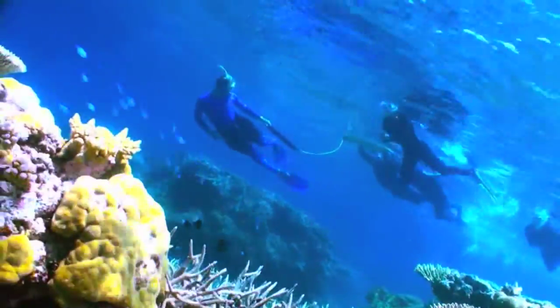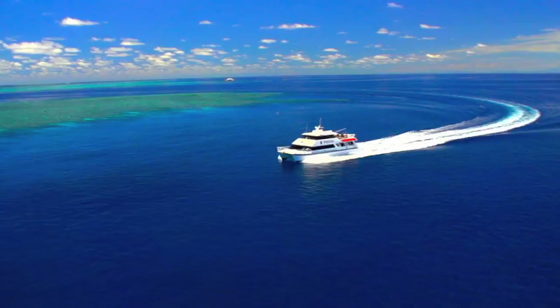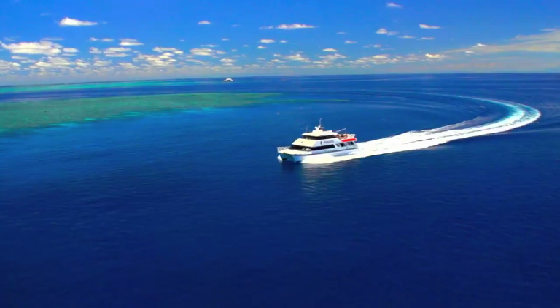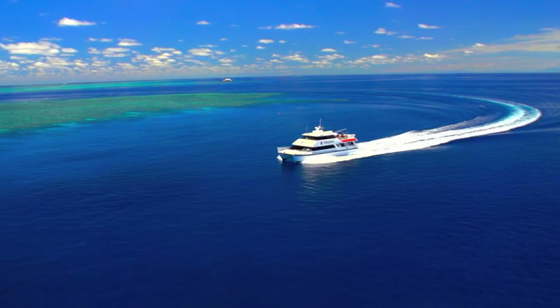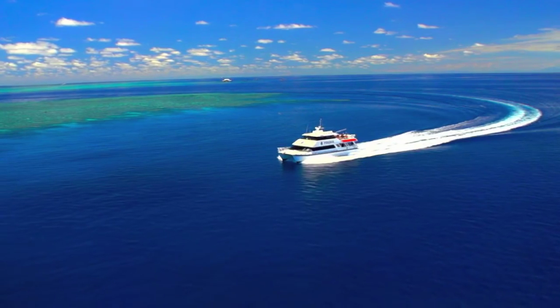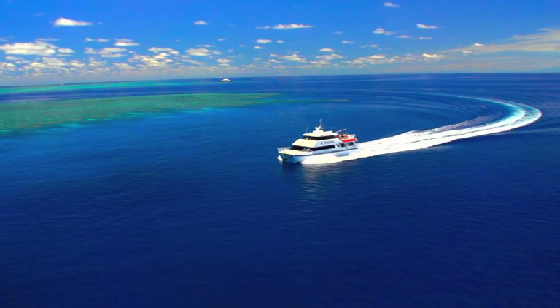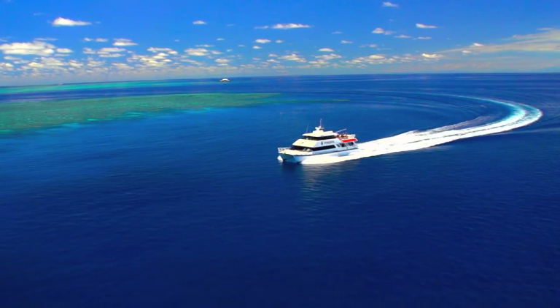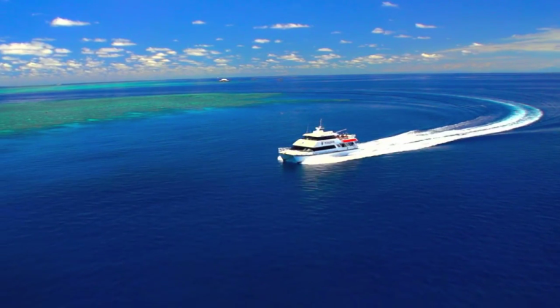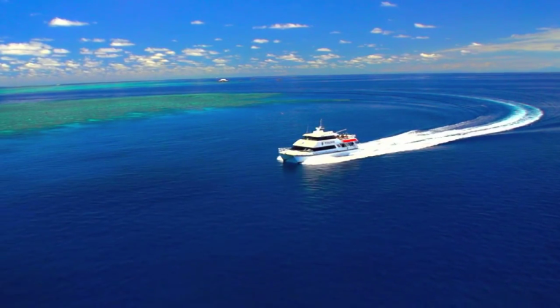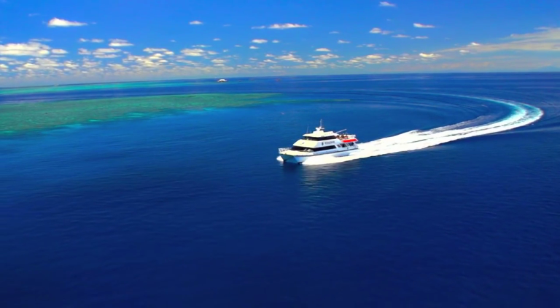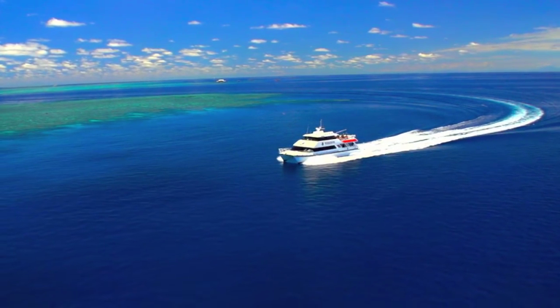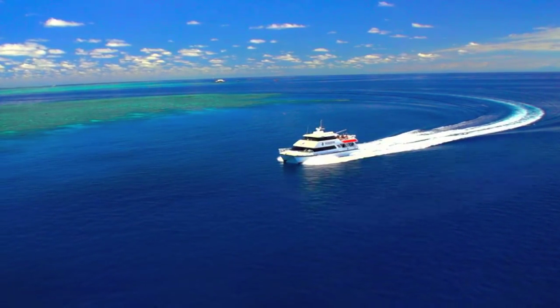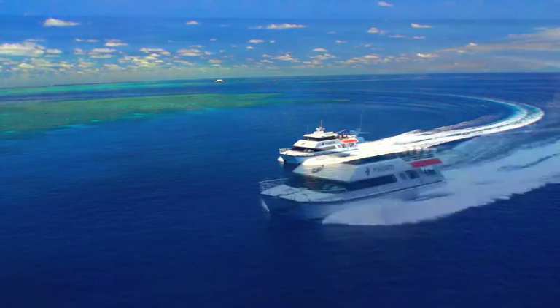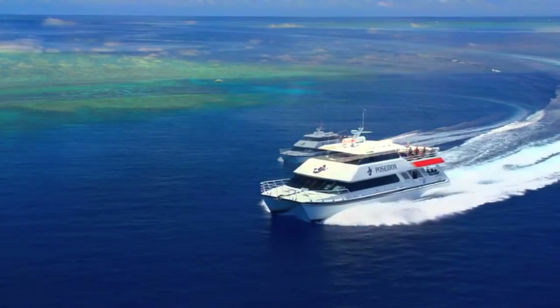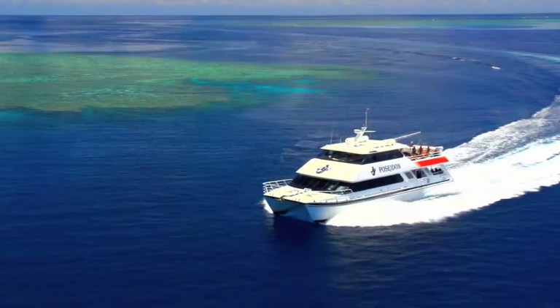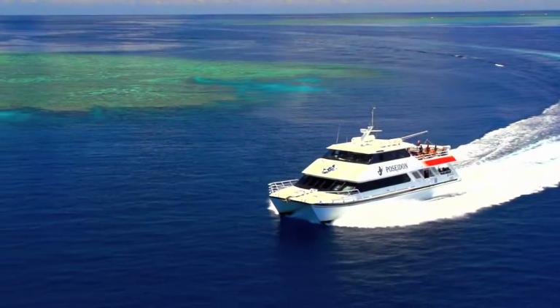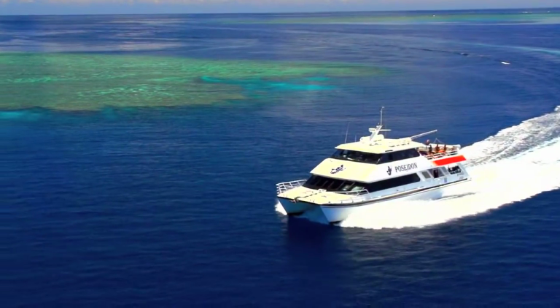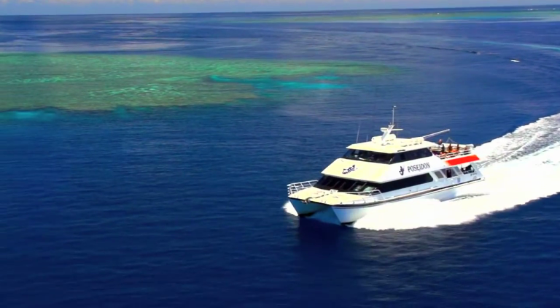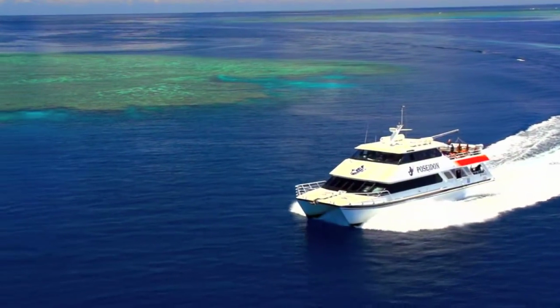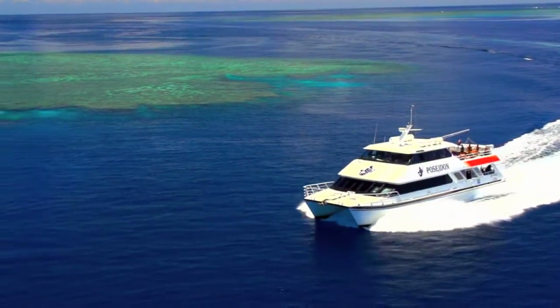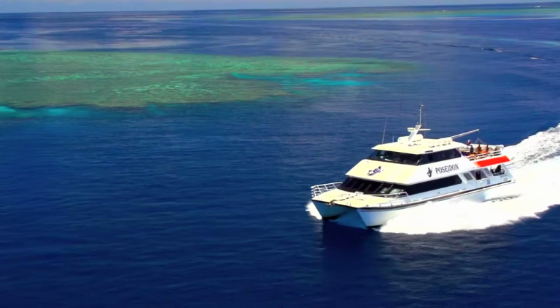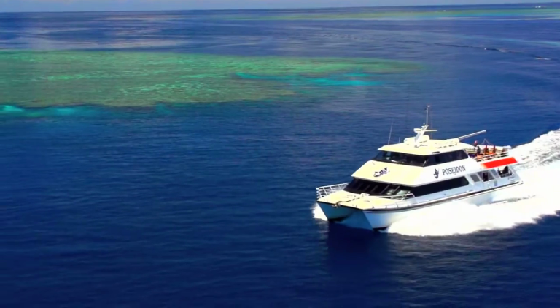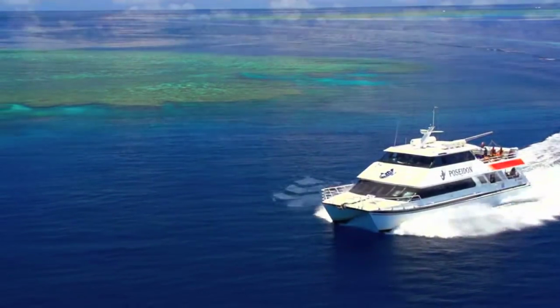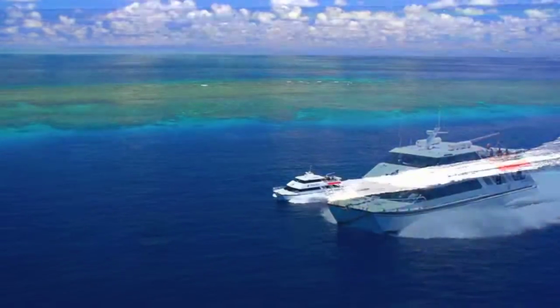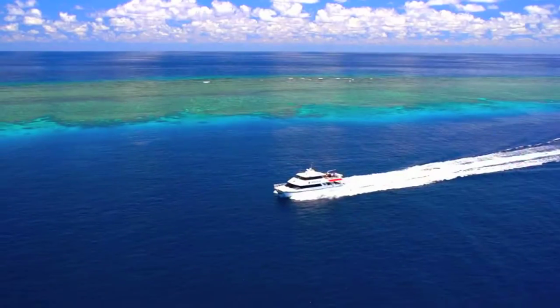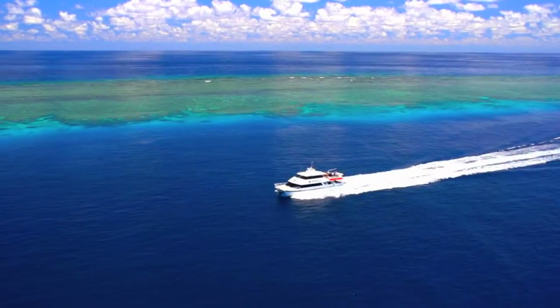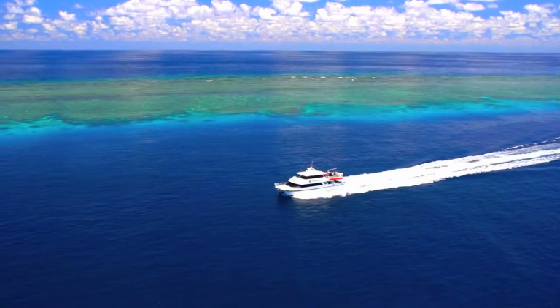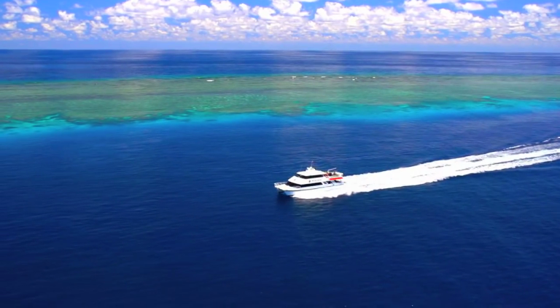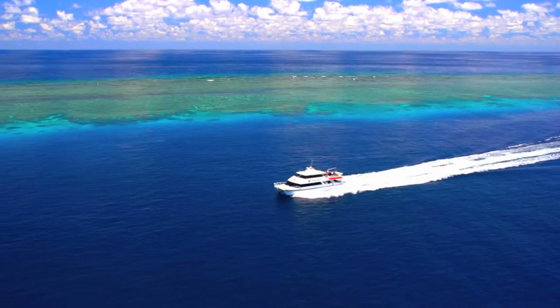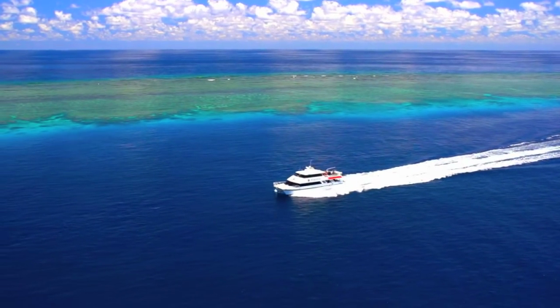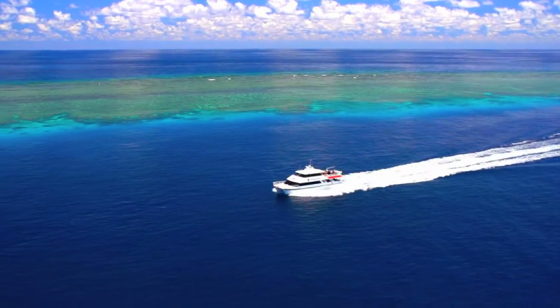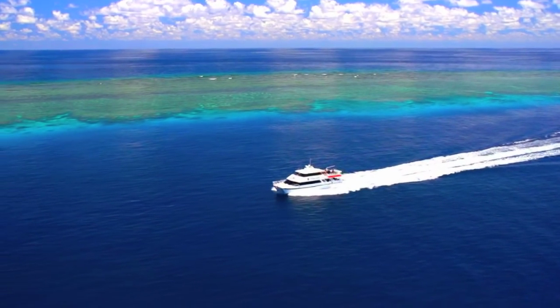Poseidon also has a special dwarf minke whale permit, so you can swim with these inquisitive creatures if encountered during their annual migration to the reef.